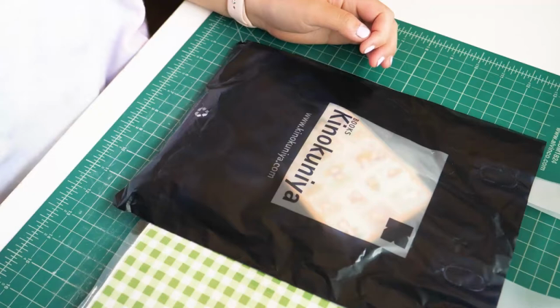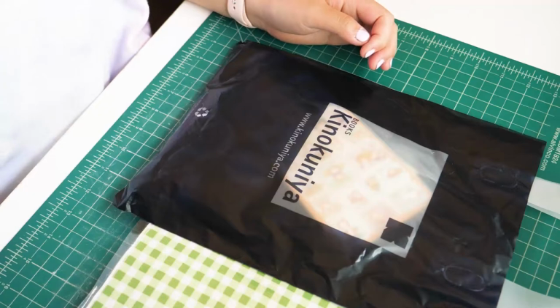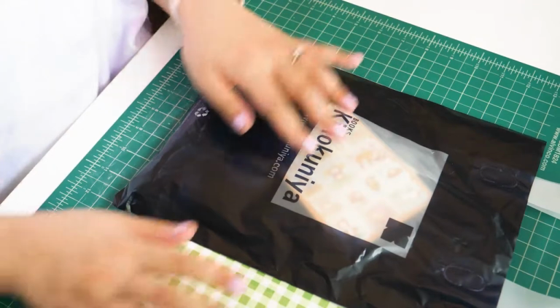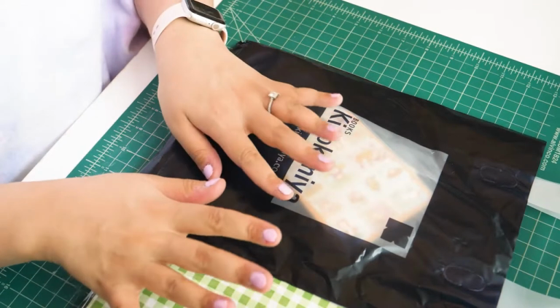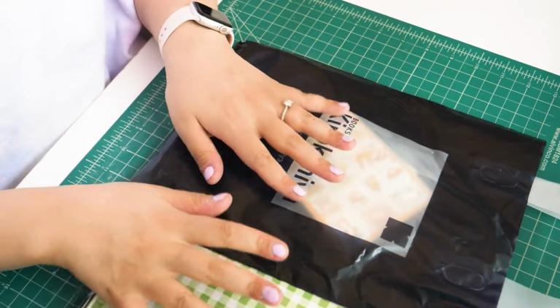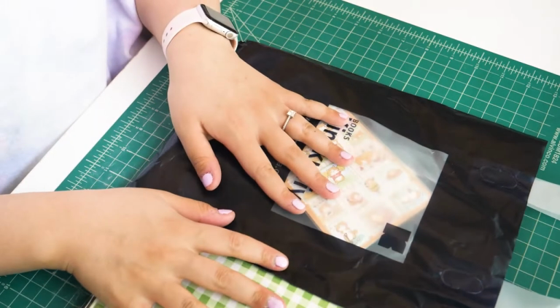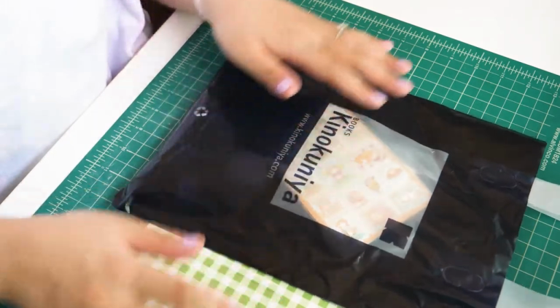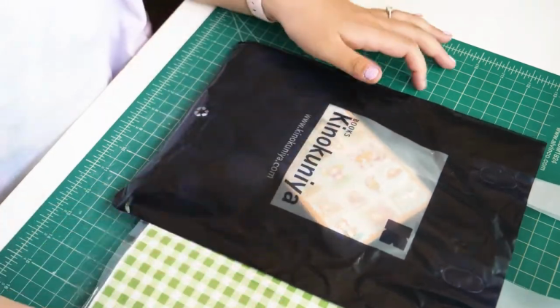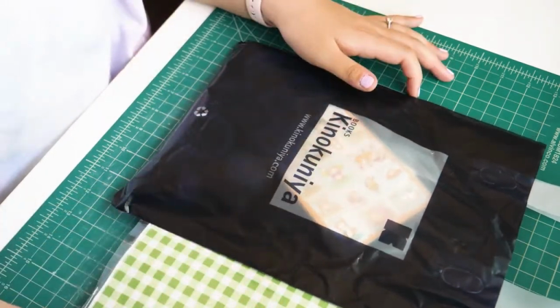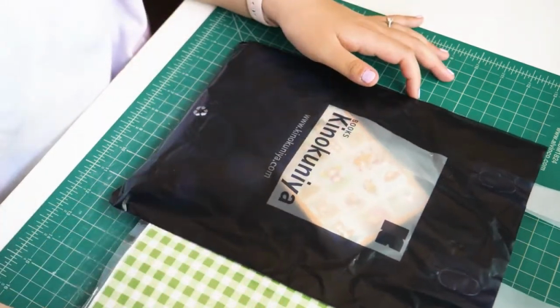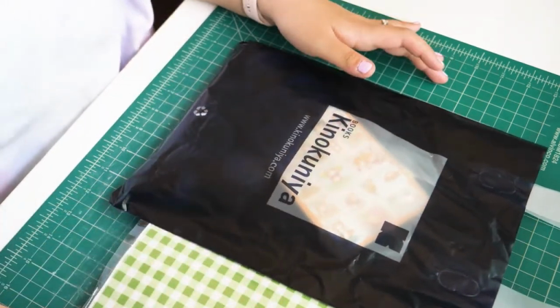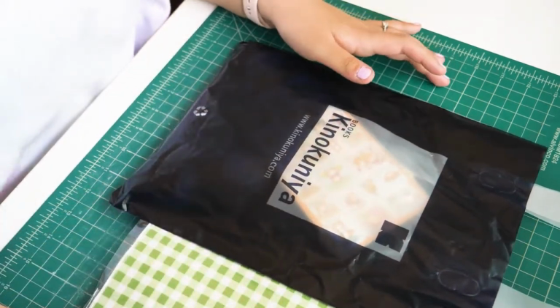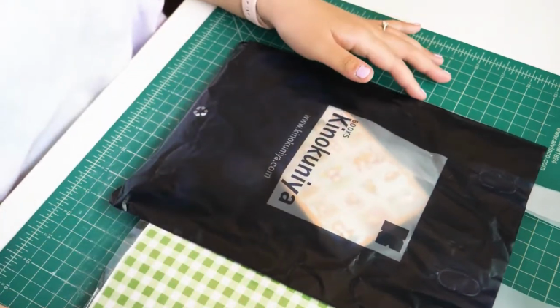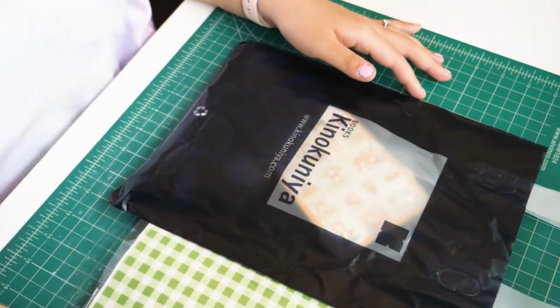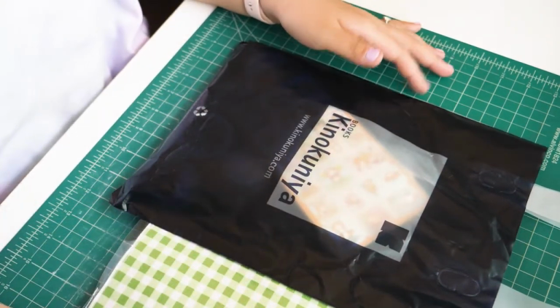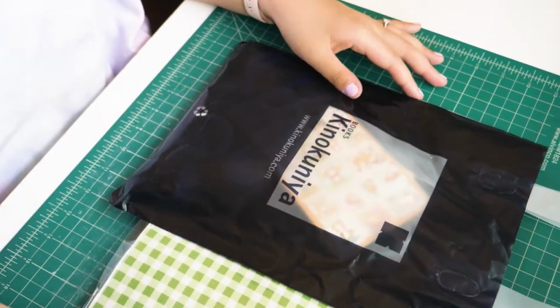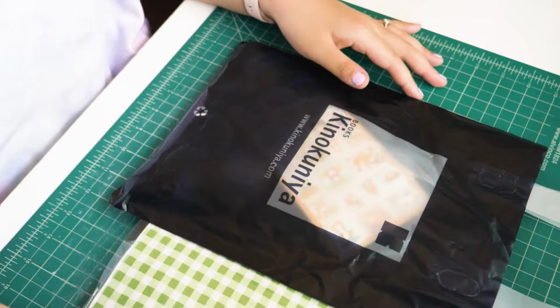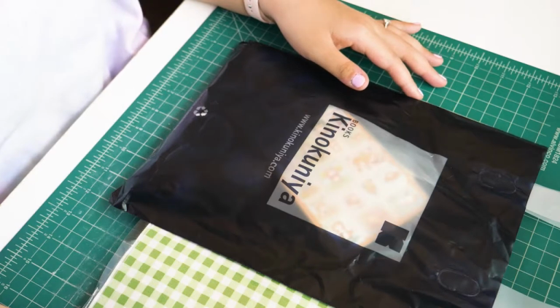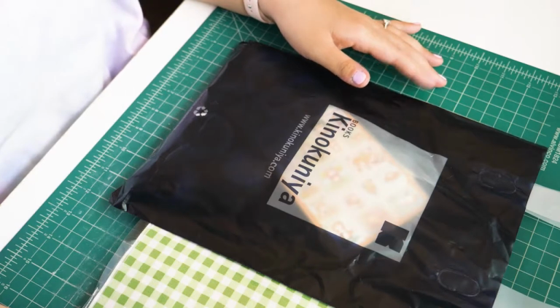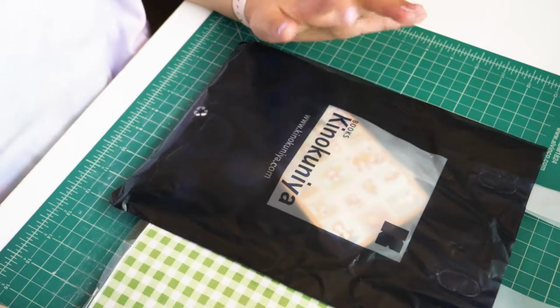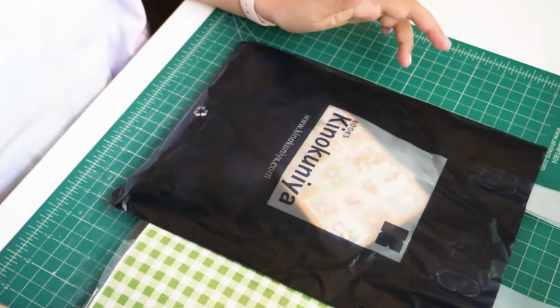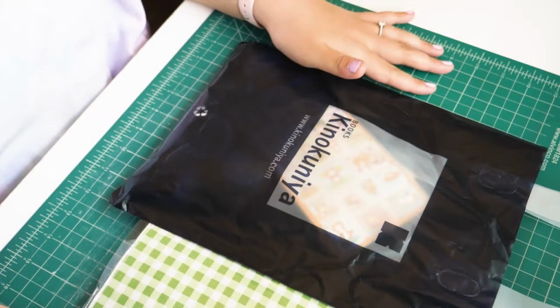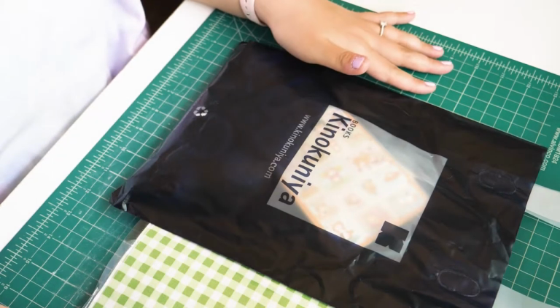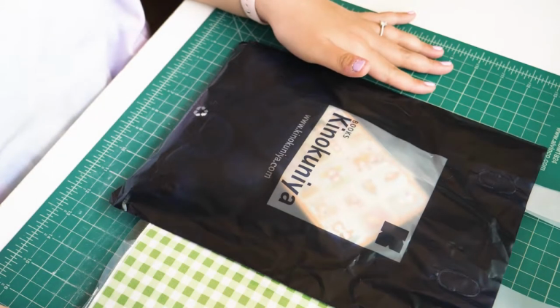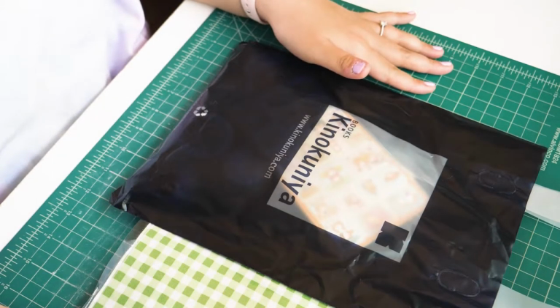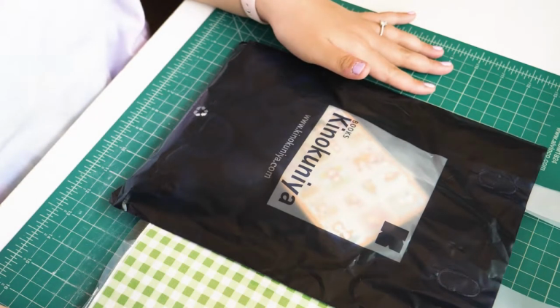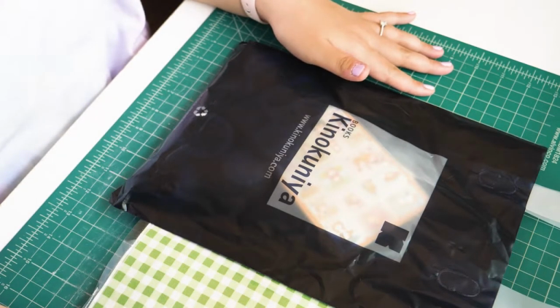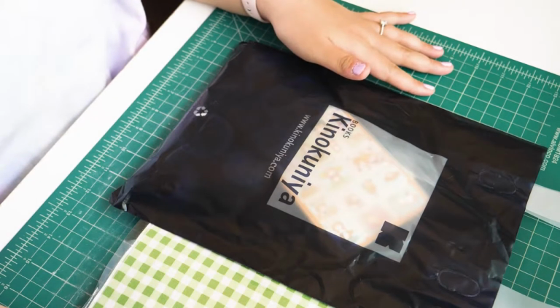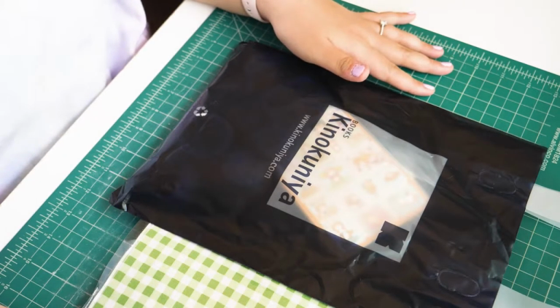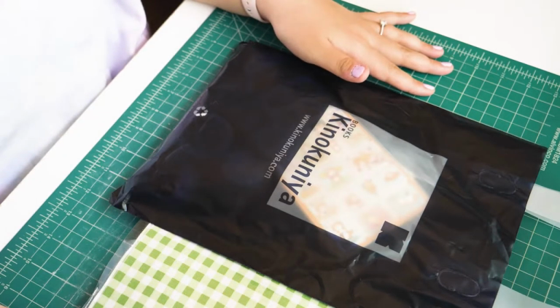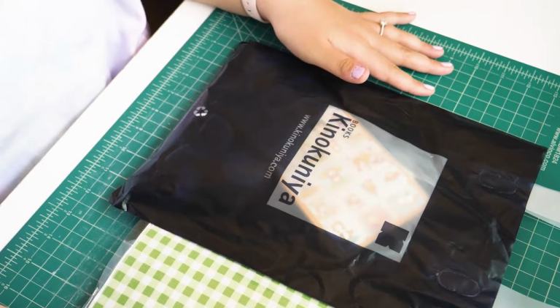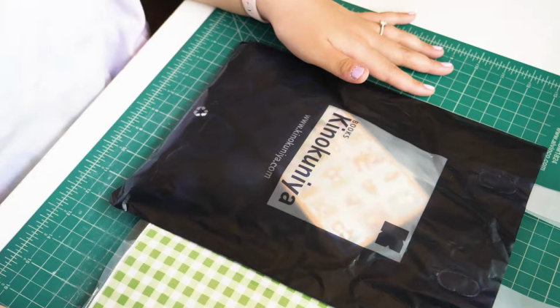Hi guys! Welcome back to my channel. So today I wanted to do a little haul that I got from Kinokuniya.